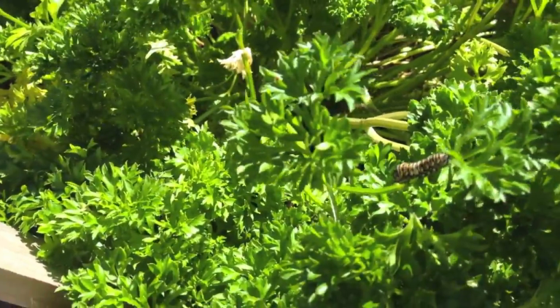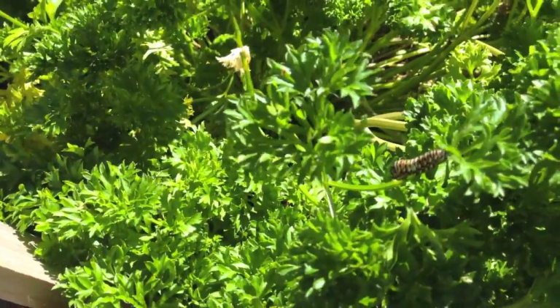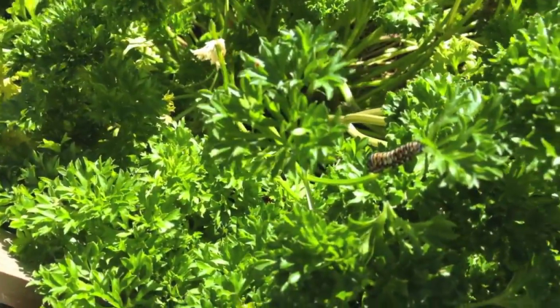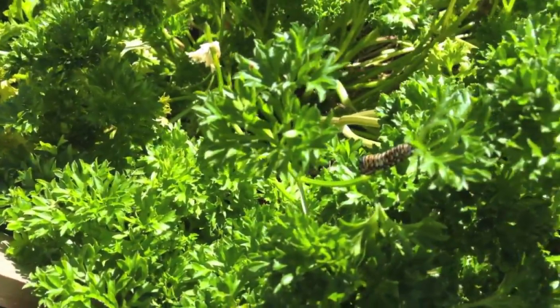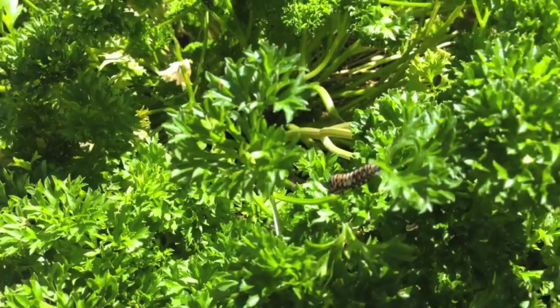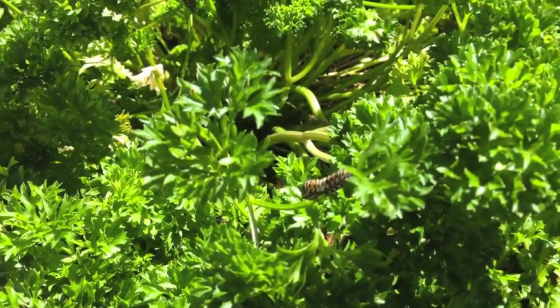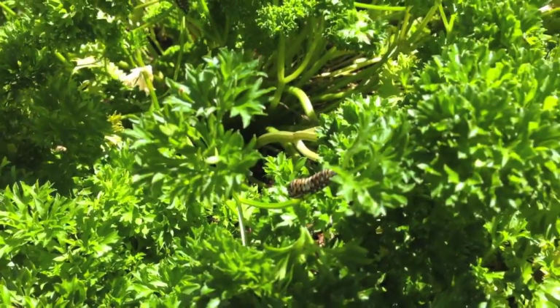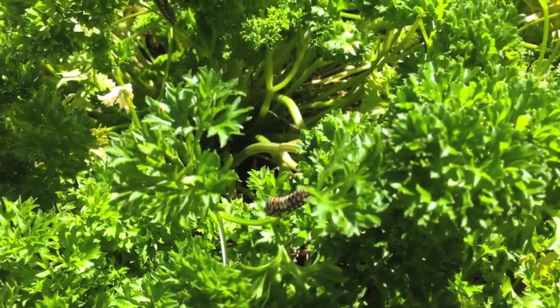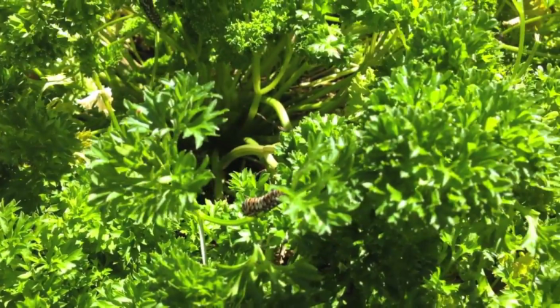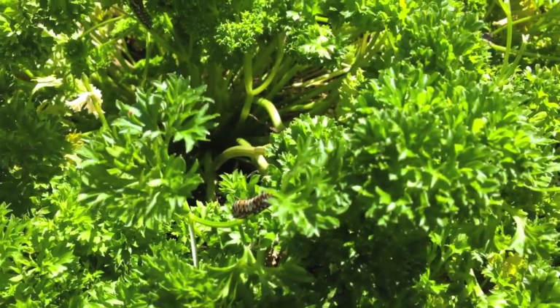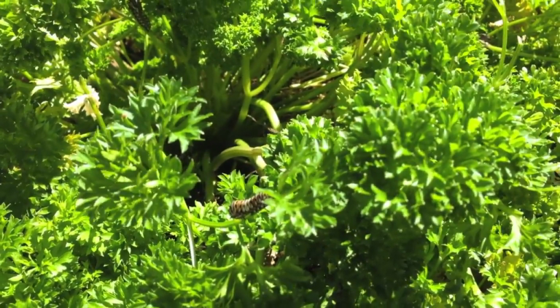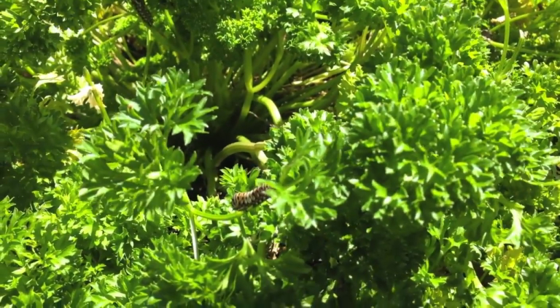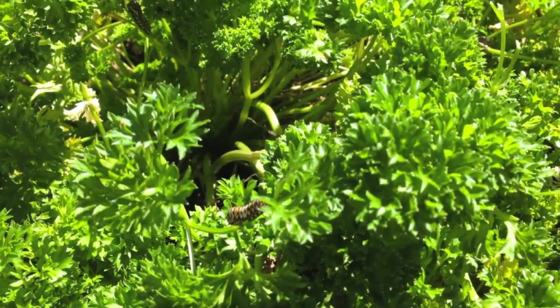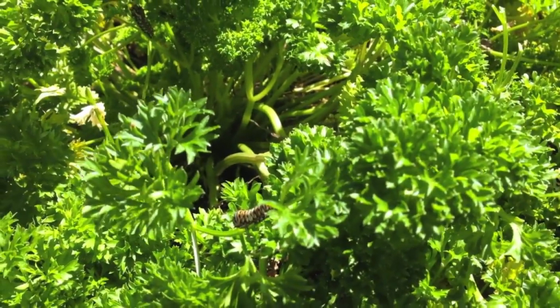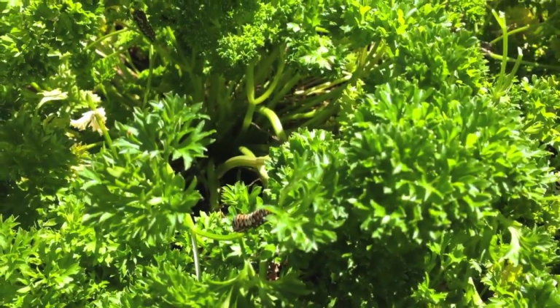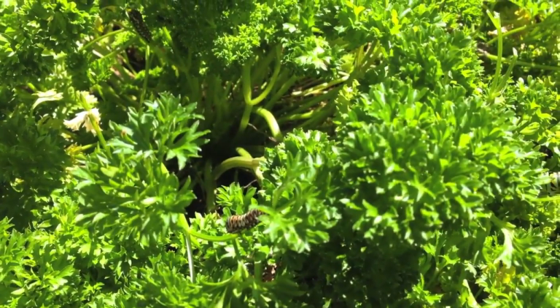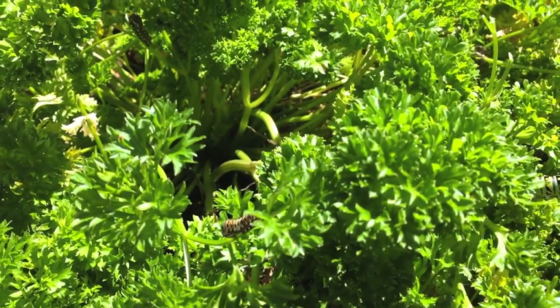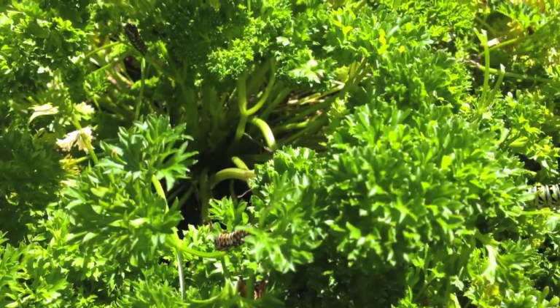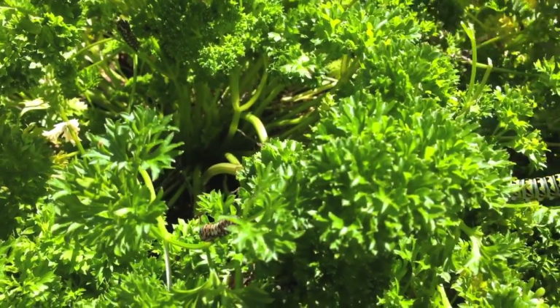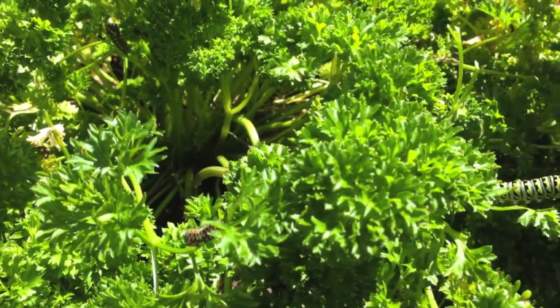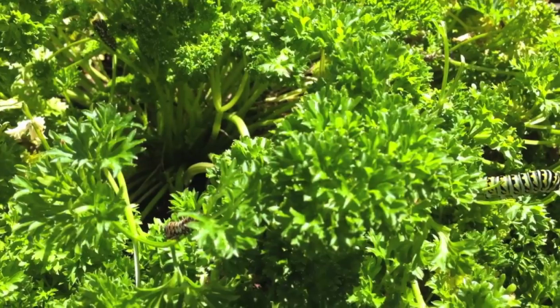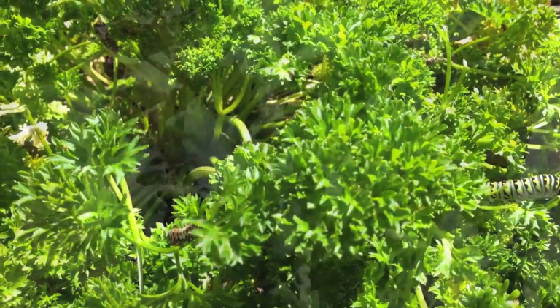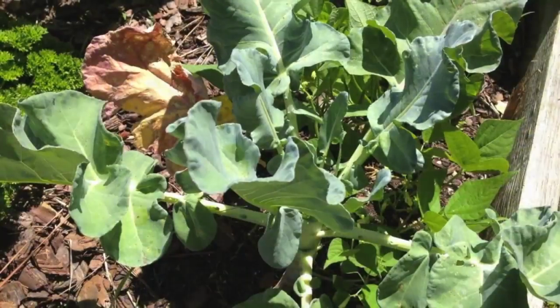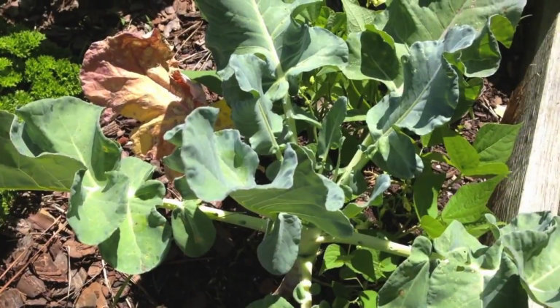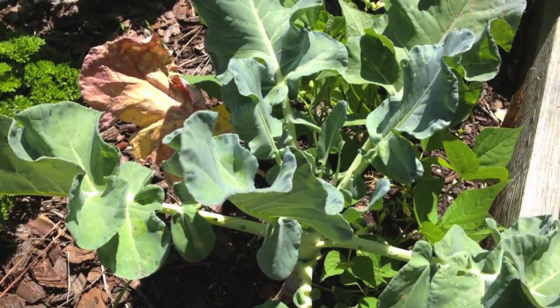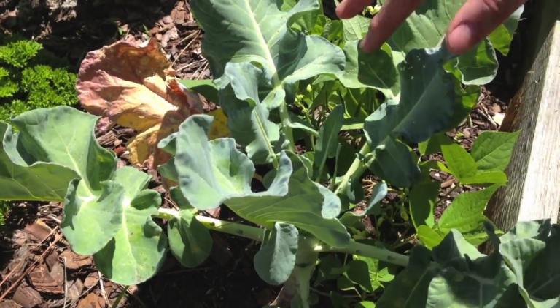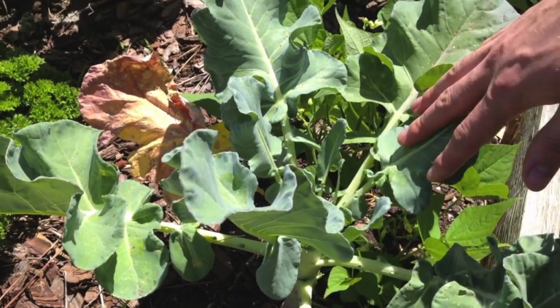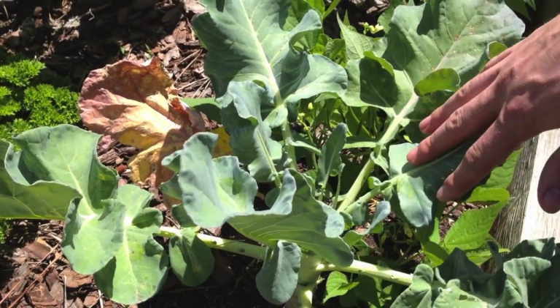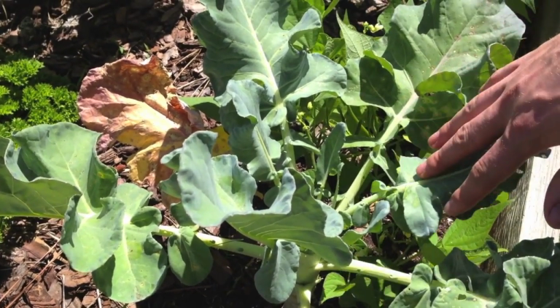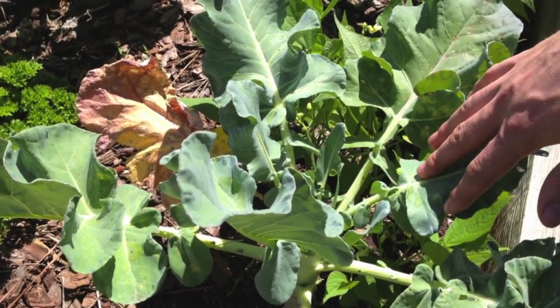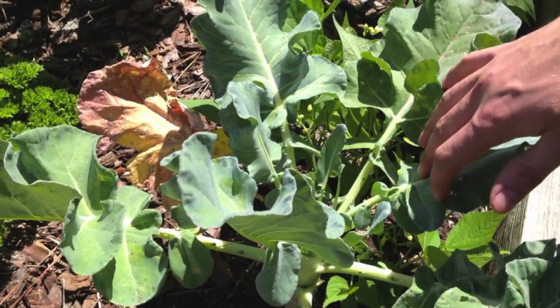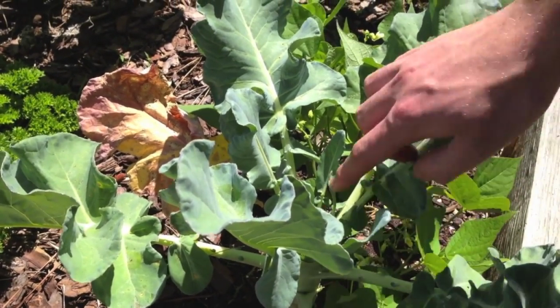If the owner does not want these here, they're going to have no parsley — but they will have monarch butterflies. It's also nice to see that they have an active garden here.